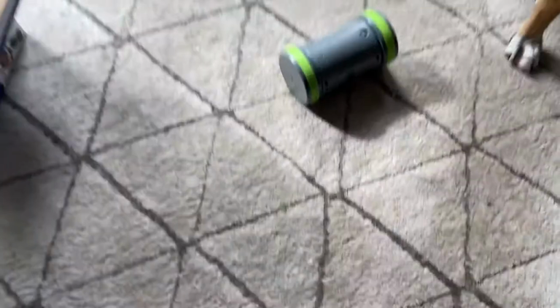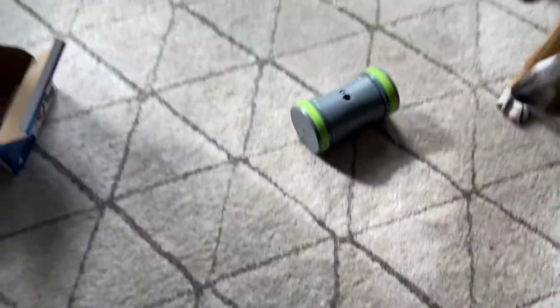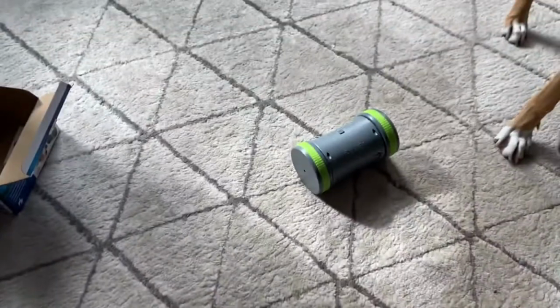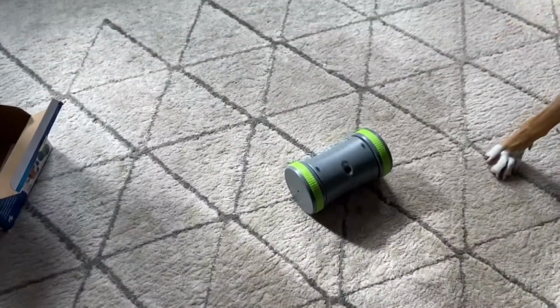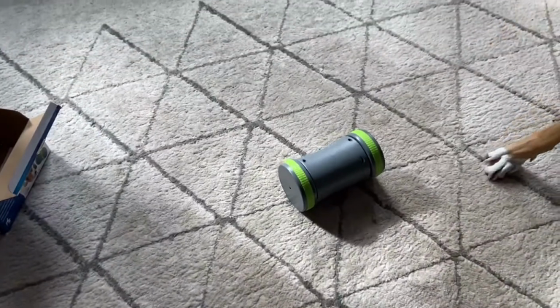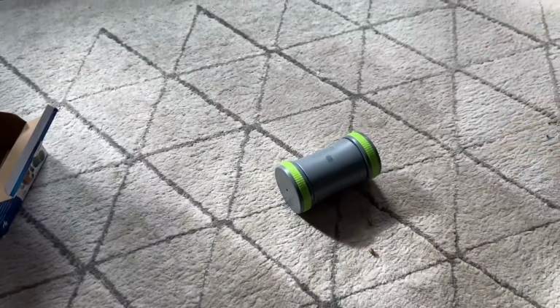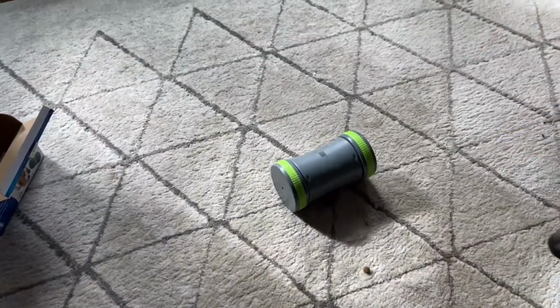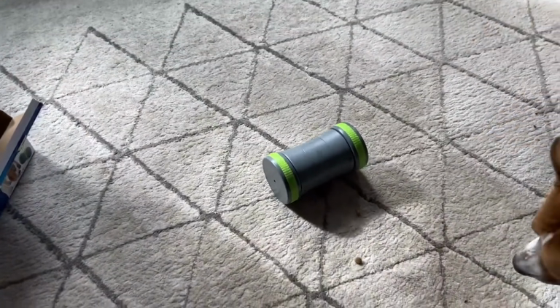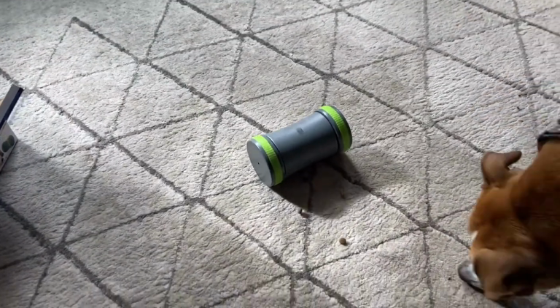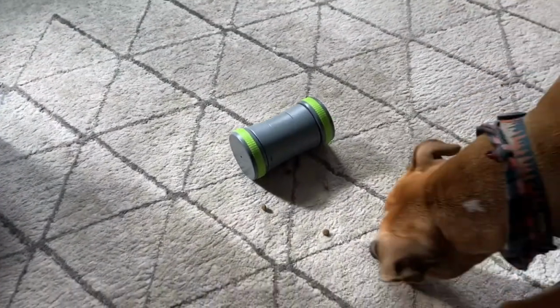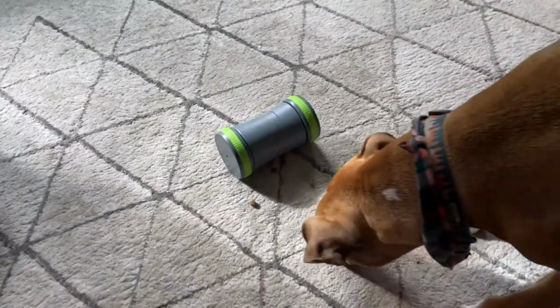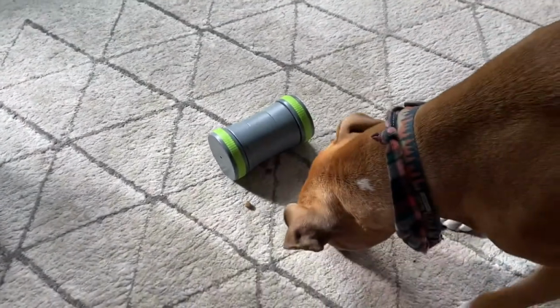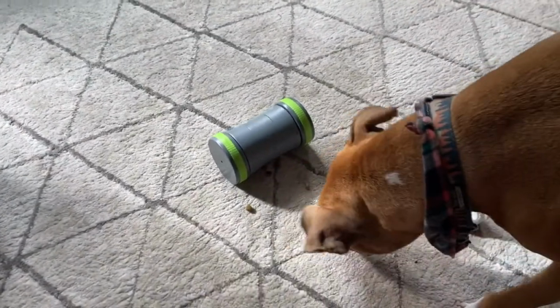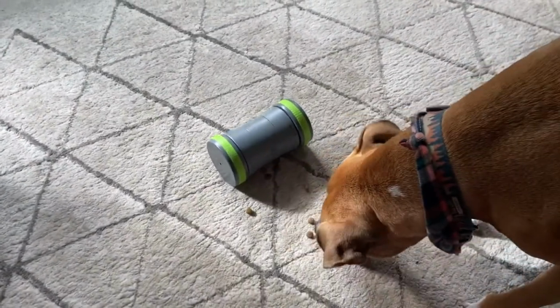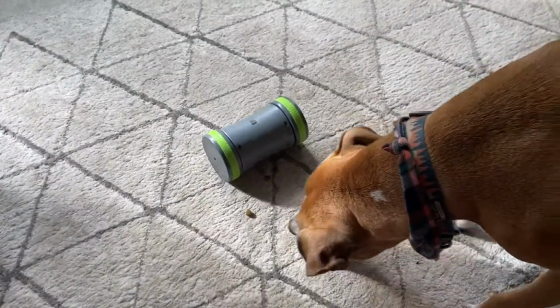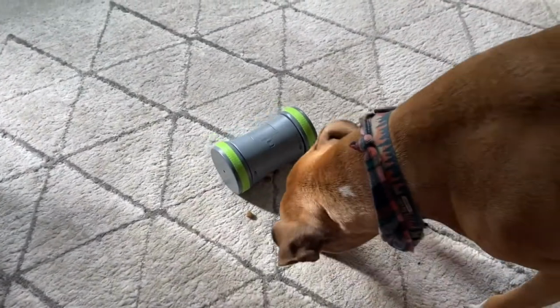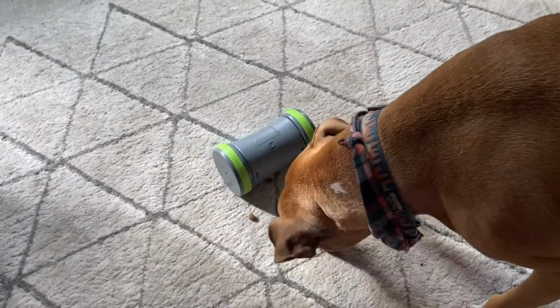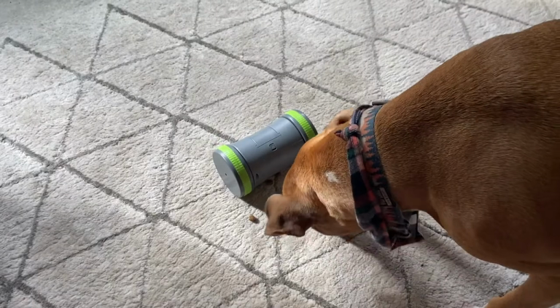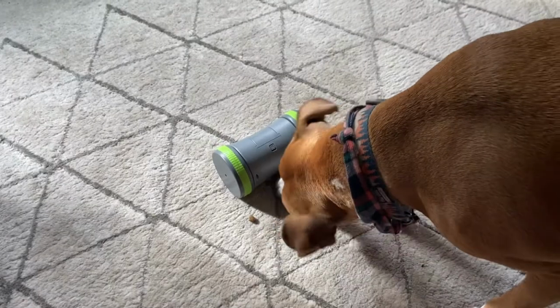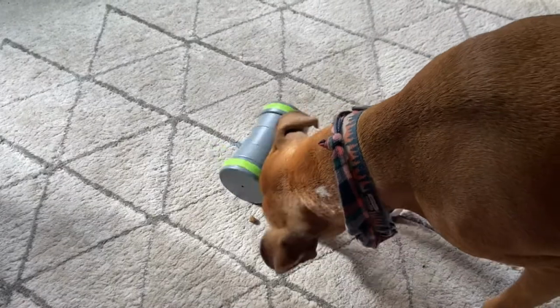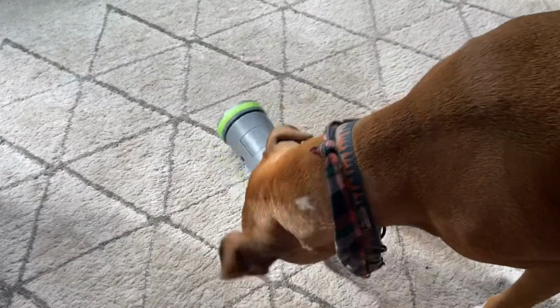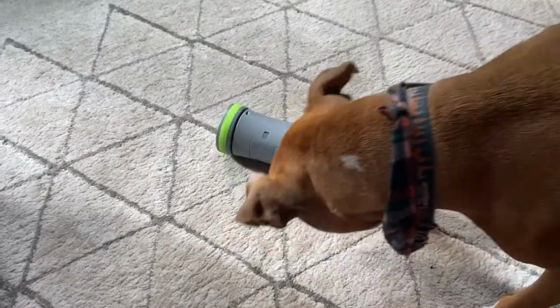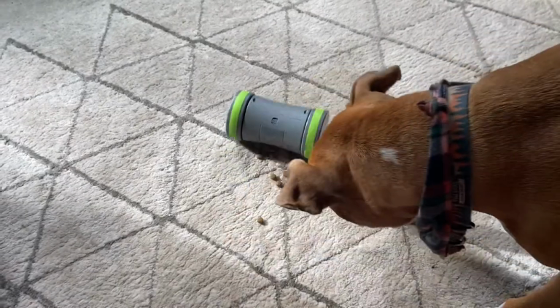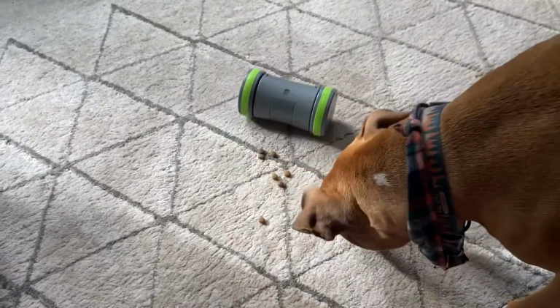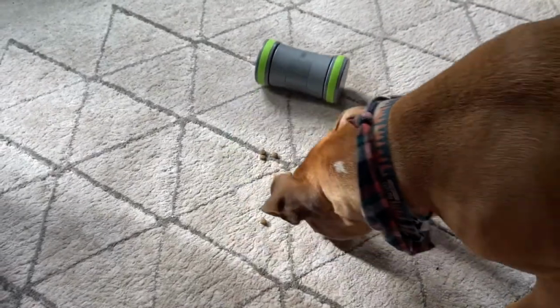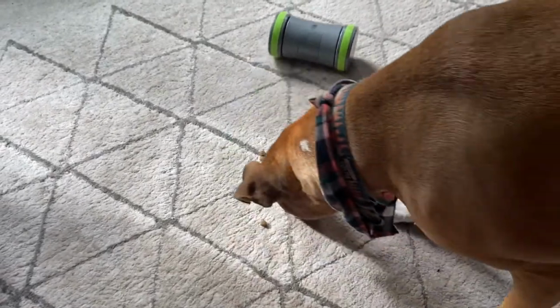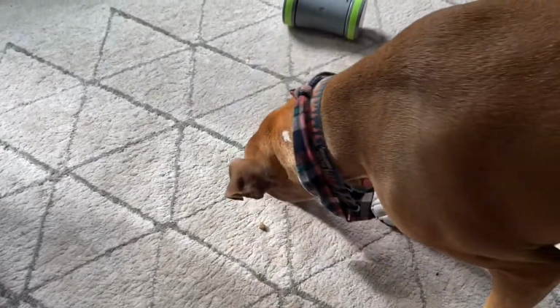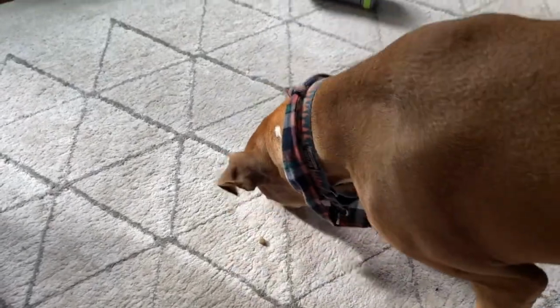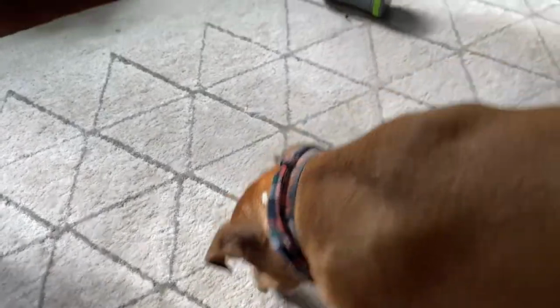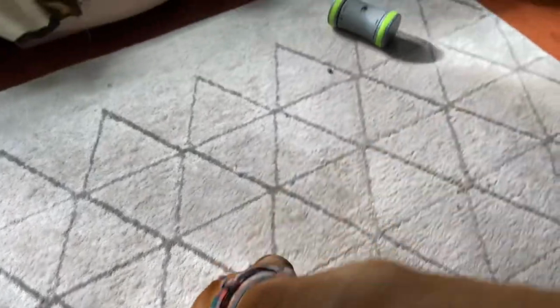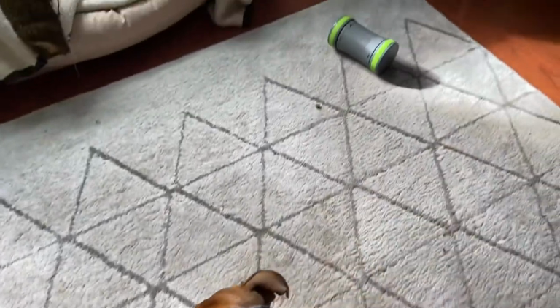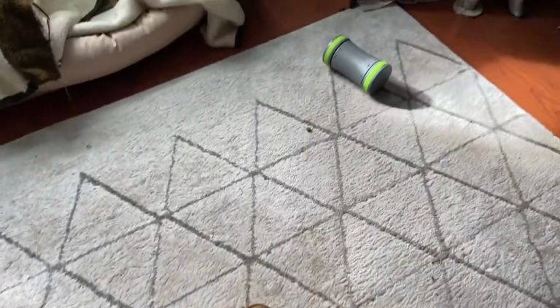Remy was definitely a little unsure about this strange toy at first, but as soon as he figured out it was spitting out kibble everywhere it went, he was eager to follow it around the house.